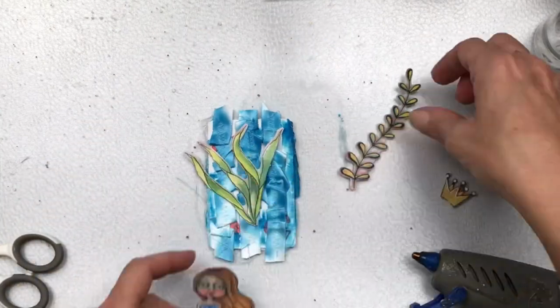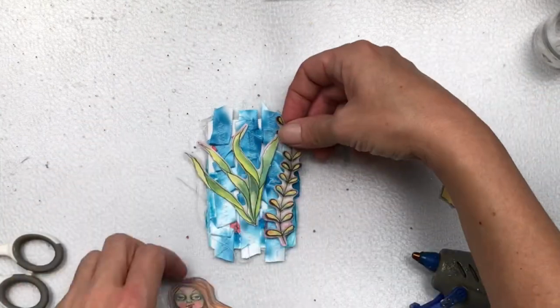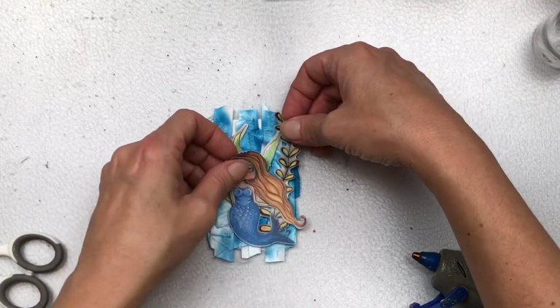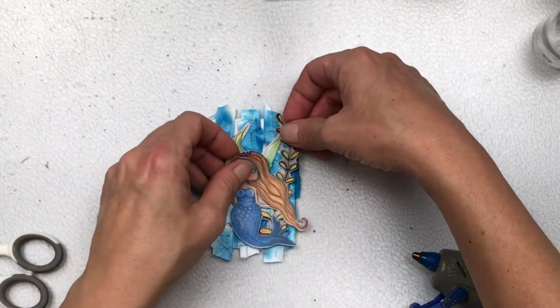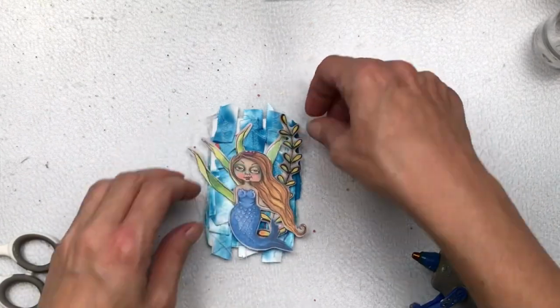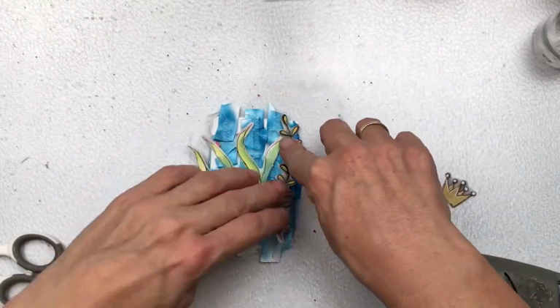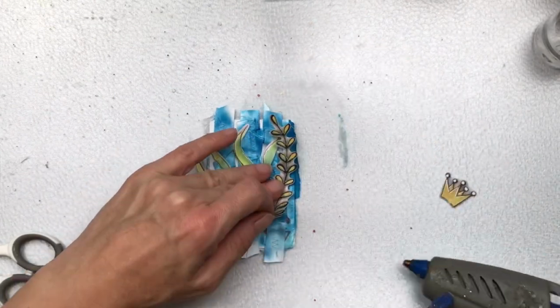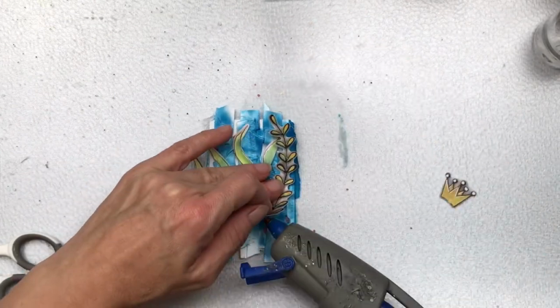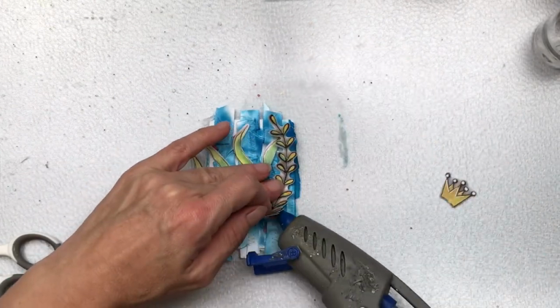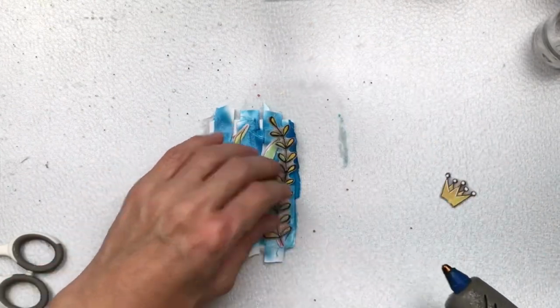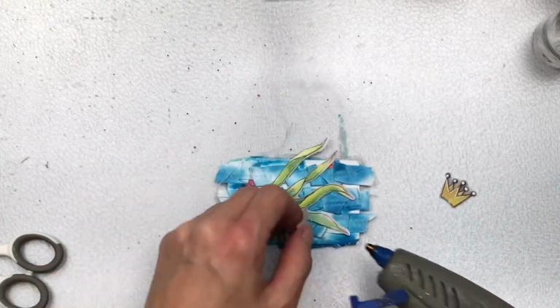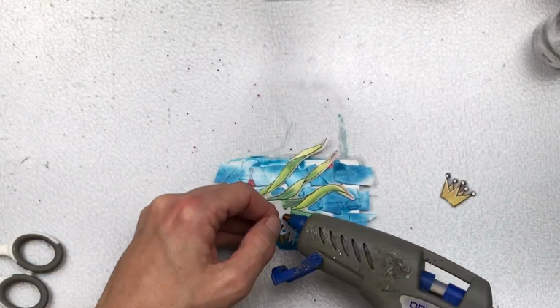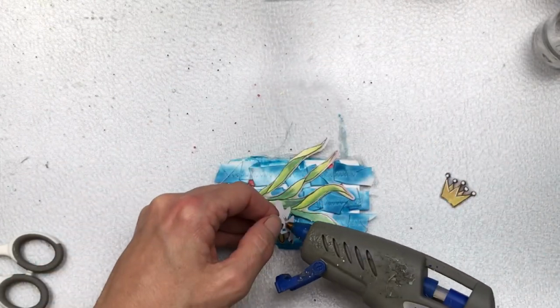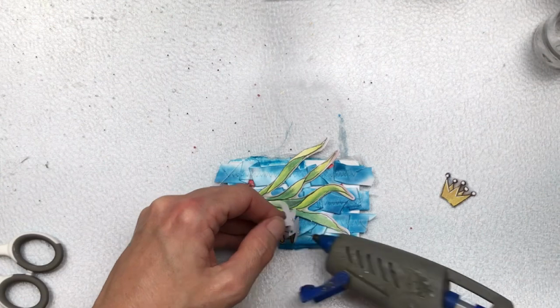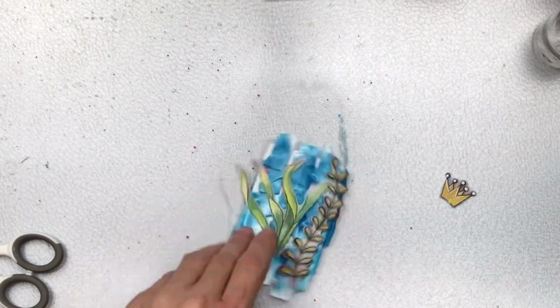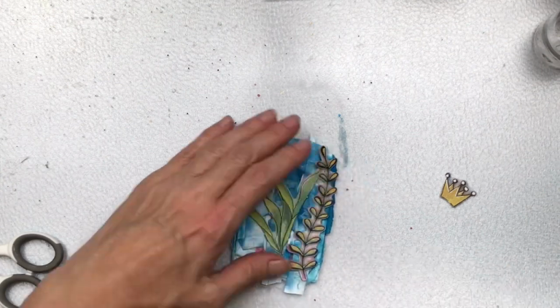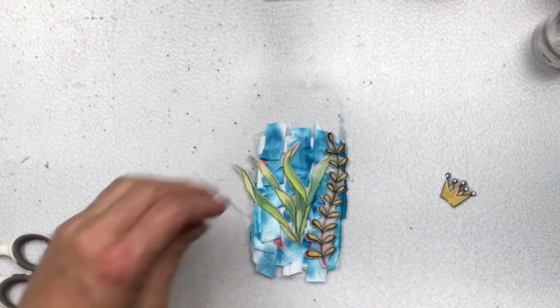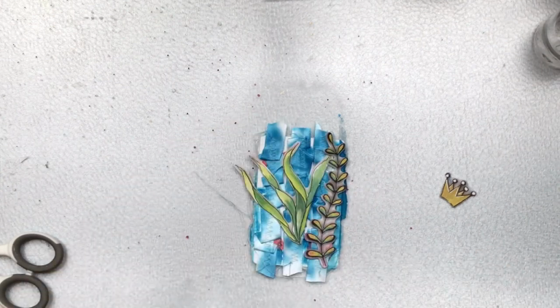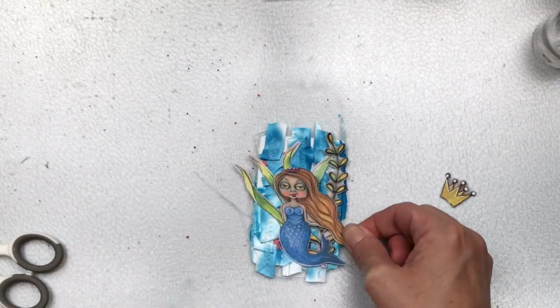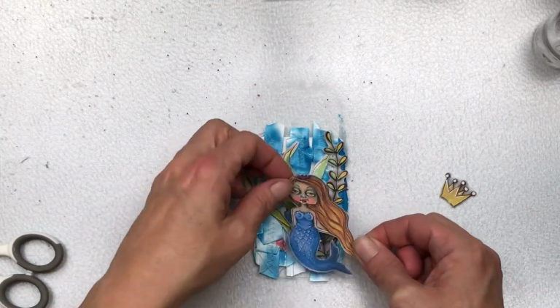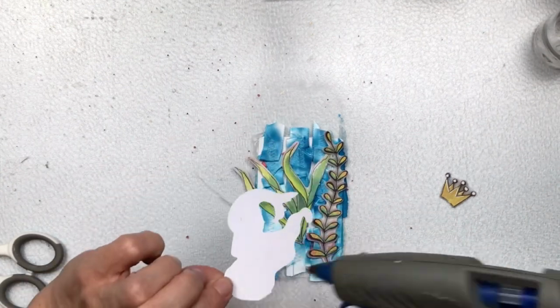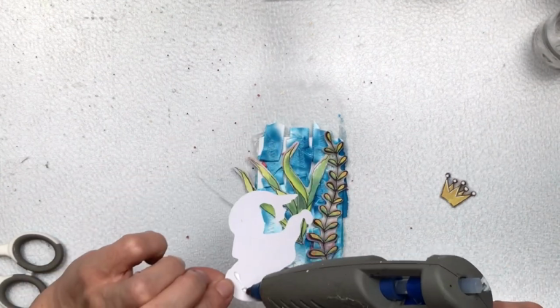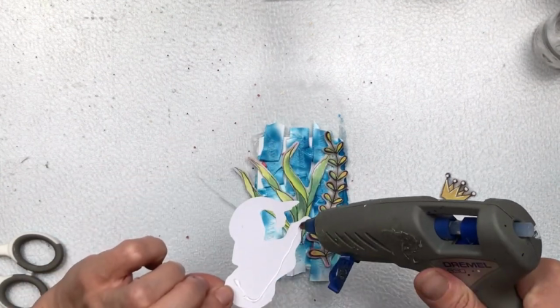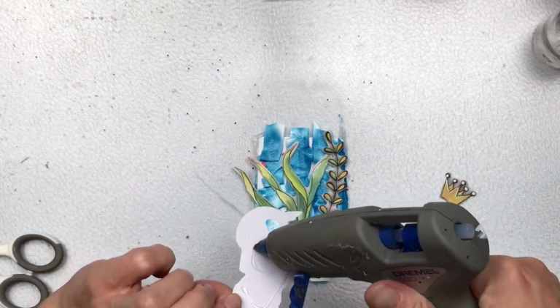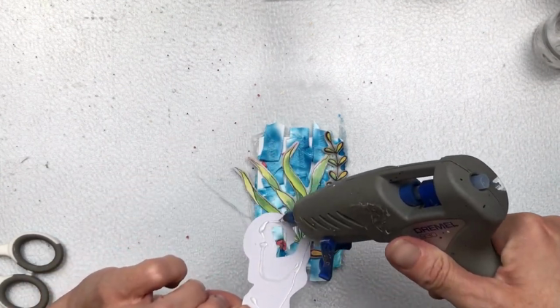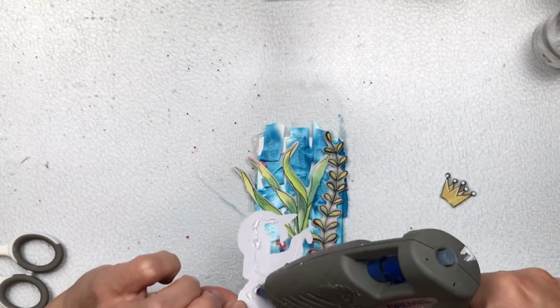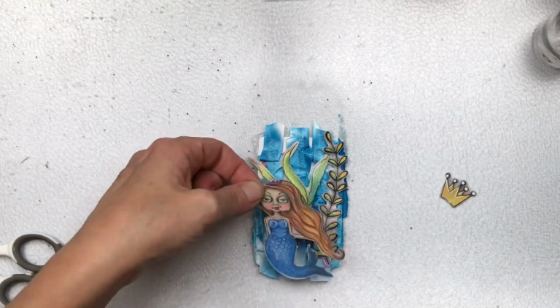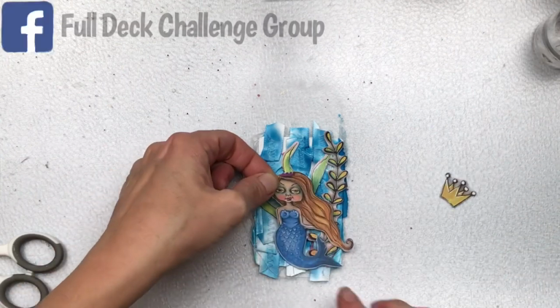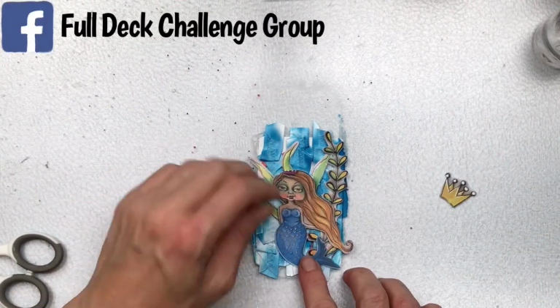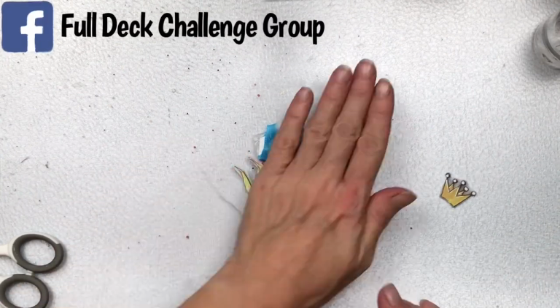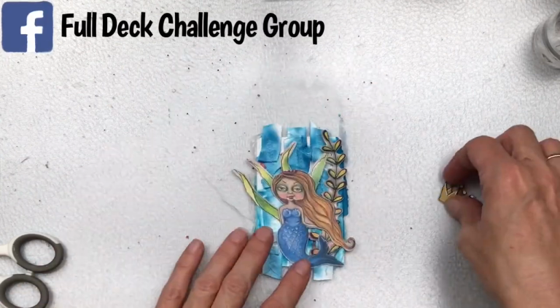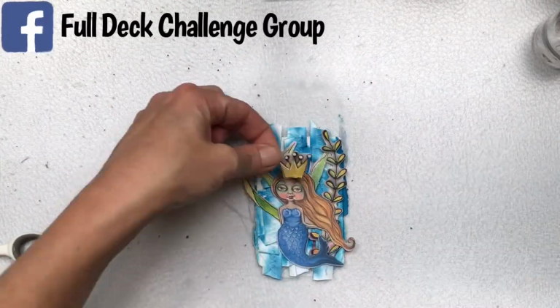You can join in the full deck challenge at any time — there are very few rules and you can work at your own pace. This is deck number two we're working on; we've already finished the first deck. If you're on Facebook, do find my group there — just search 'Full Deck Challenge Group'.